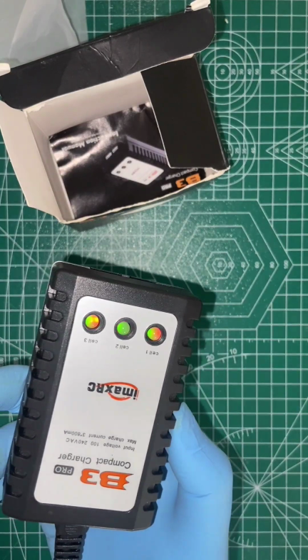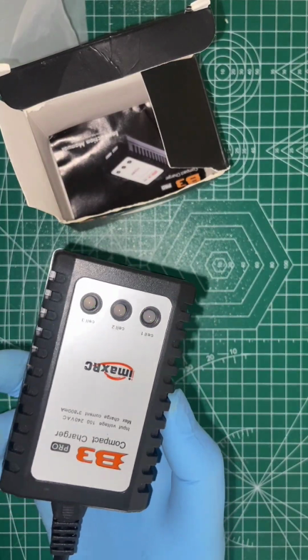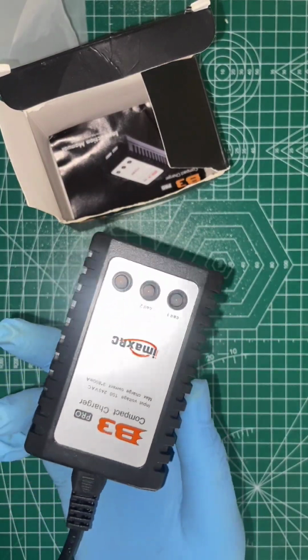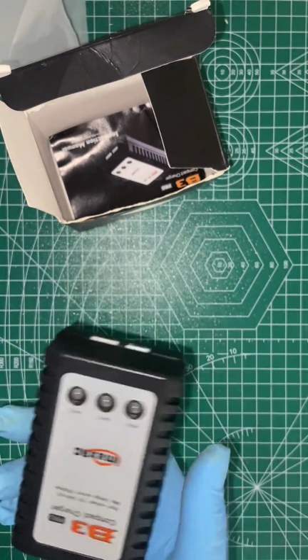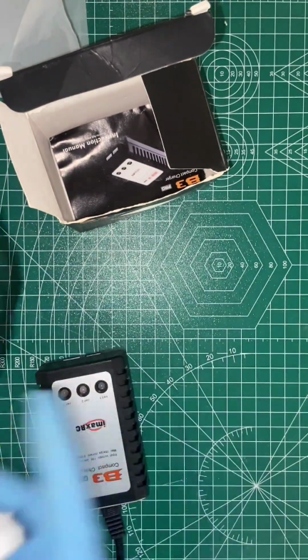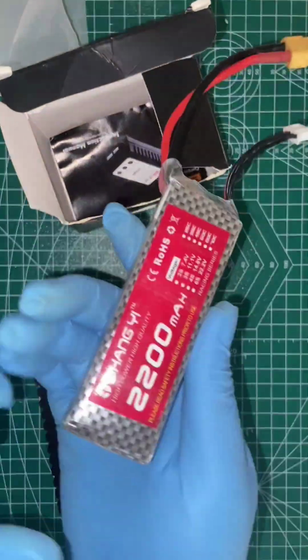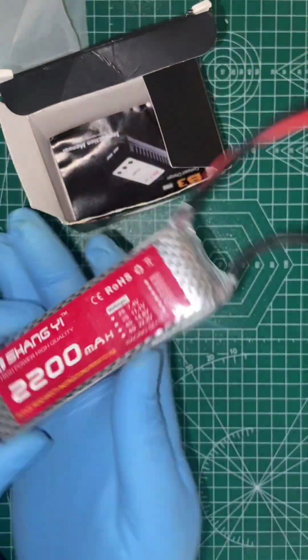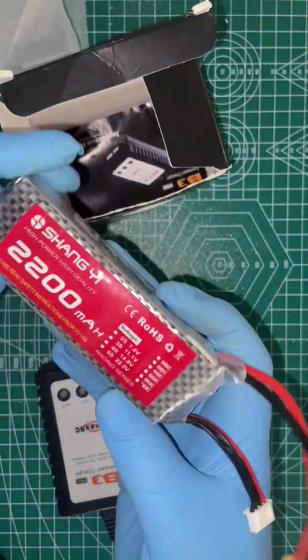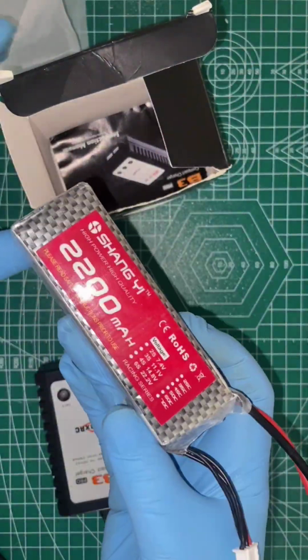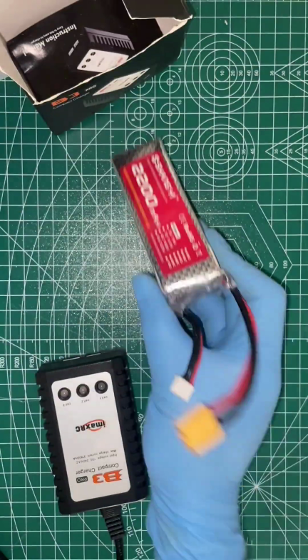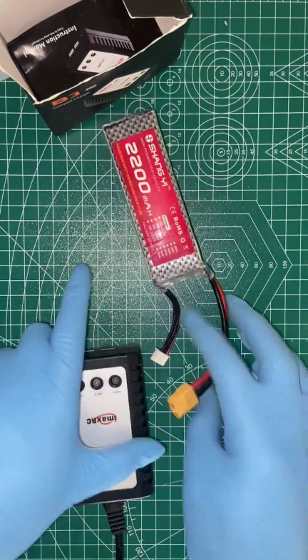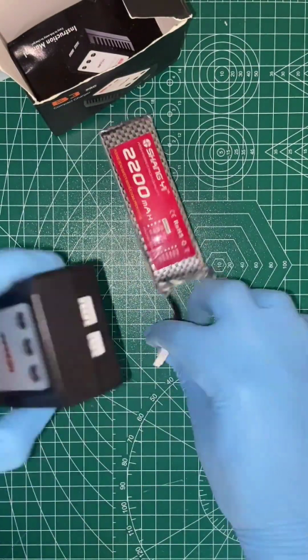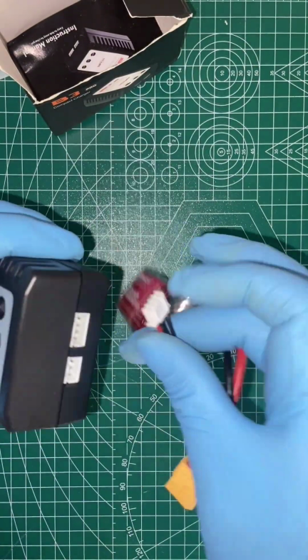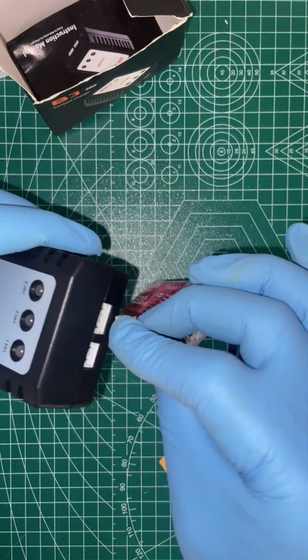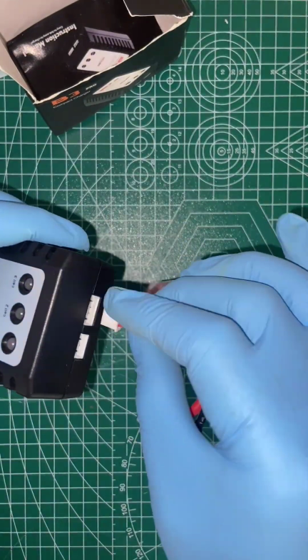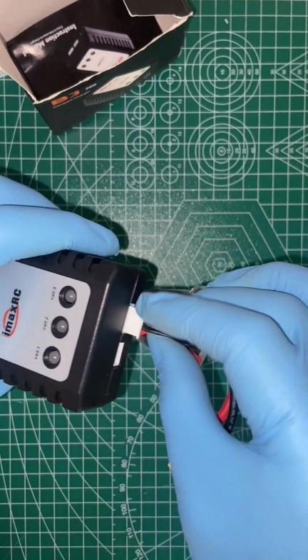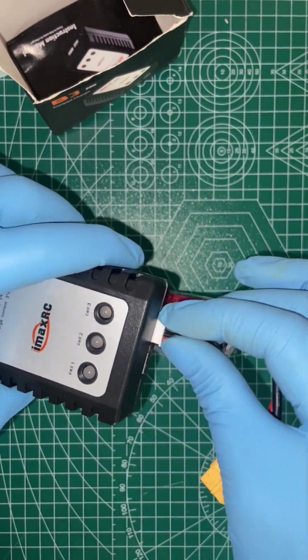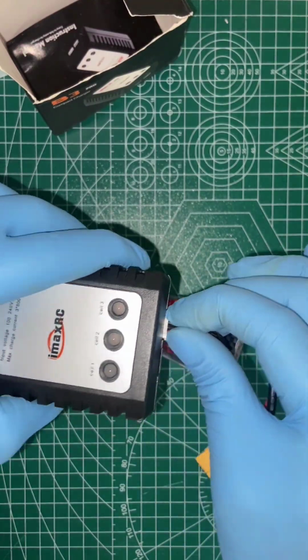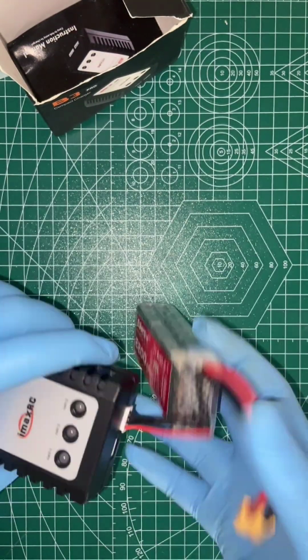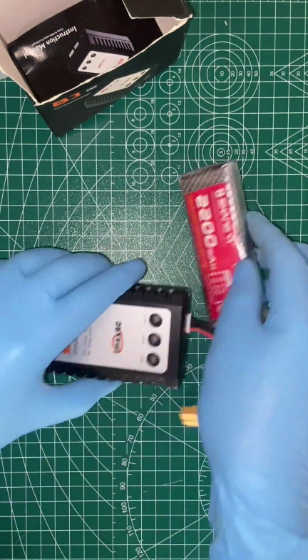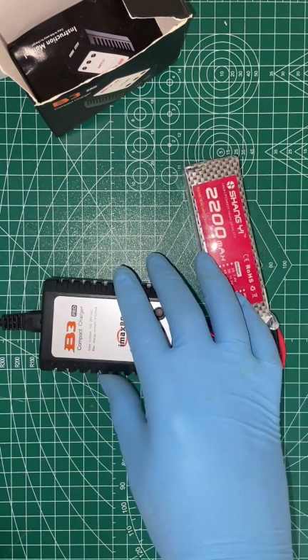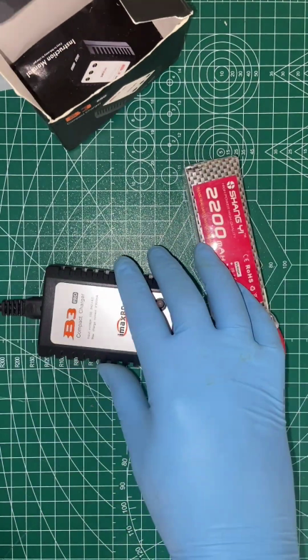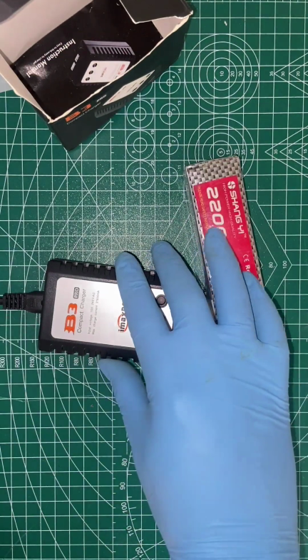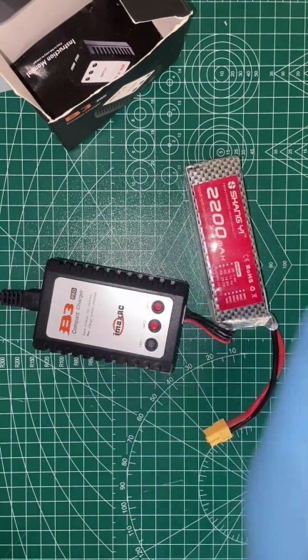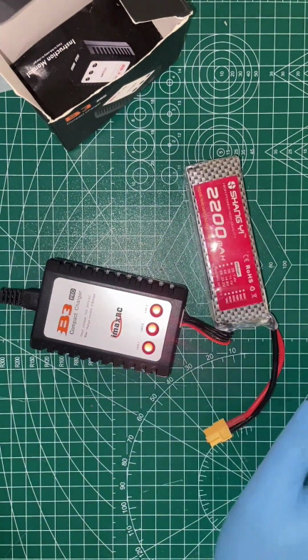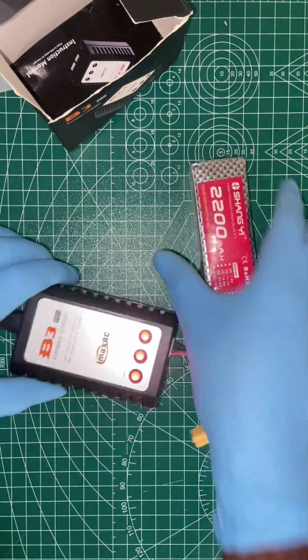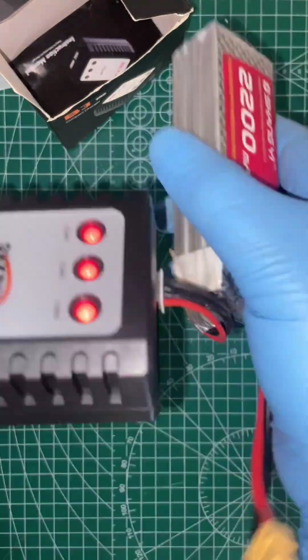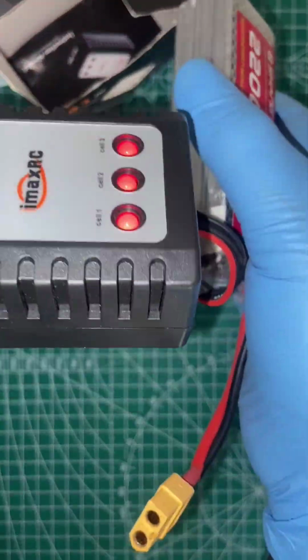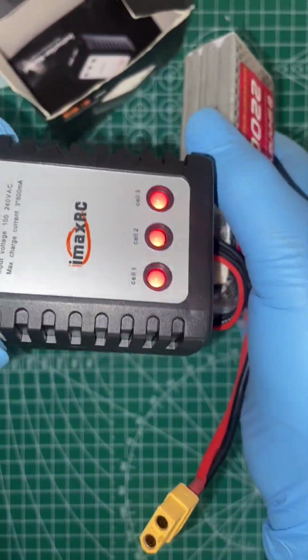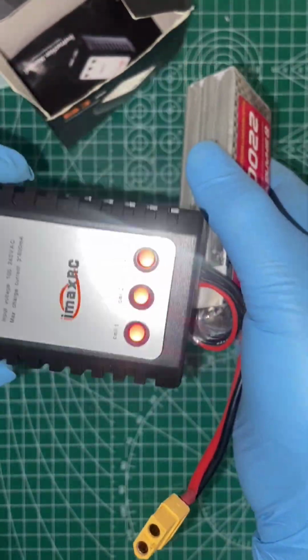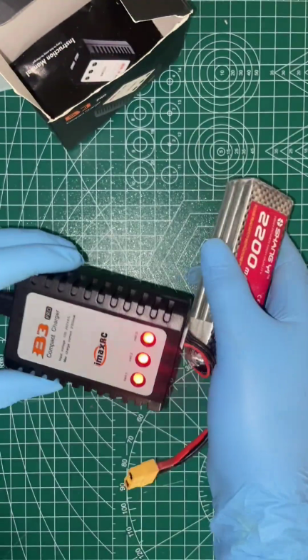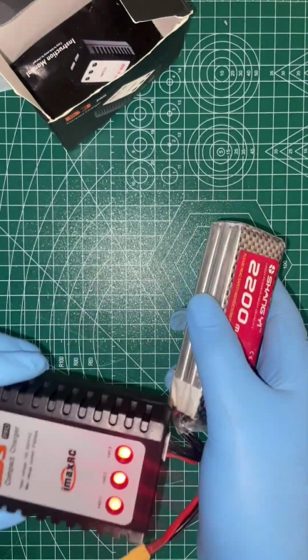You can now connect the battery port directly. At the time of connection, it shows the indication light in red. So now we connect the battery port and we are showing the red light. Once charging is complete, it will show the green light.